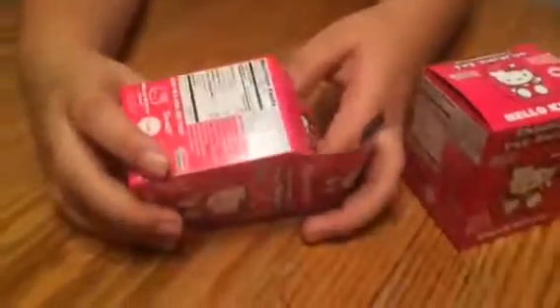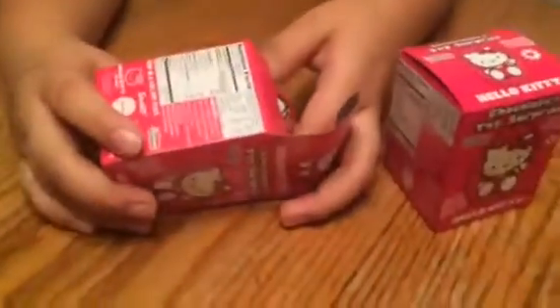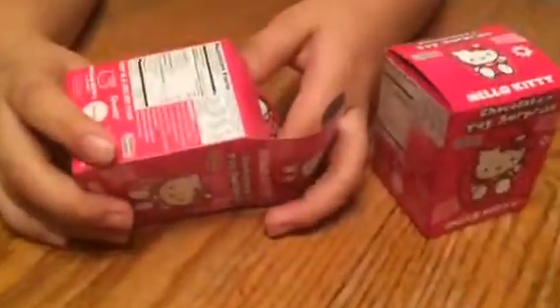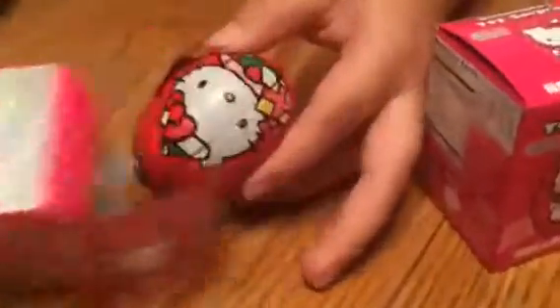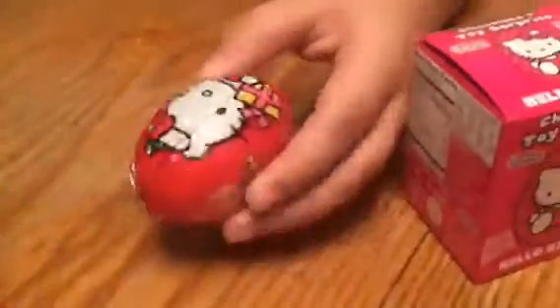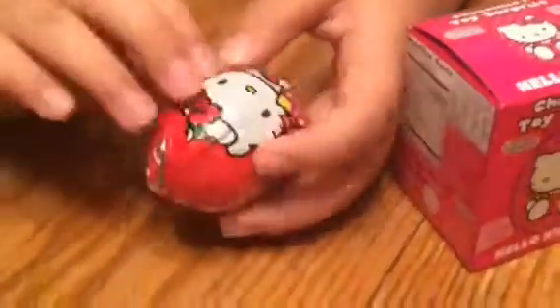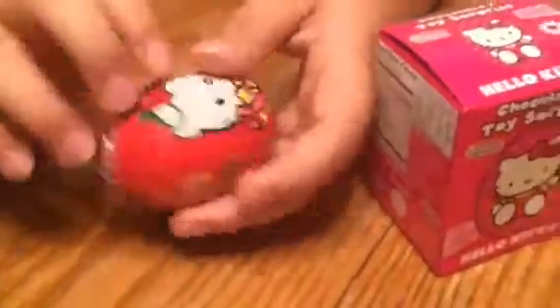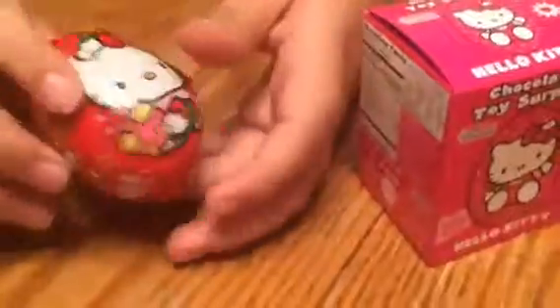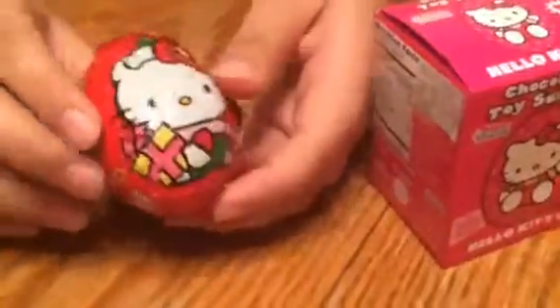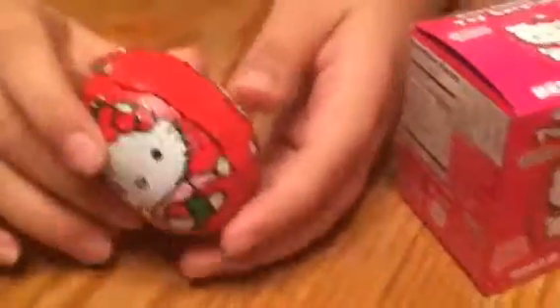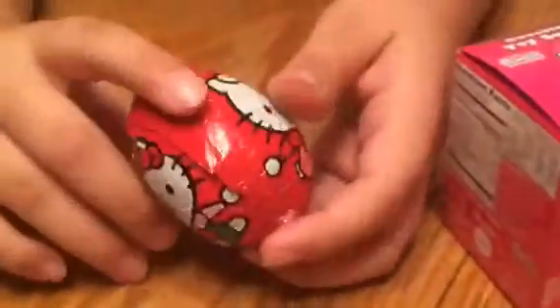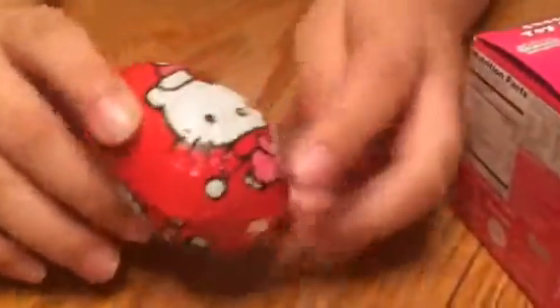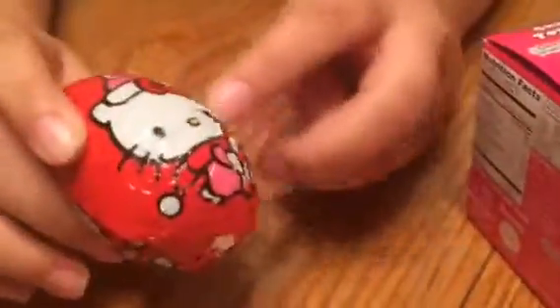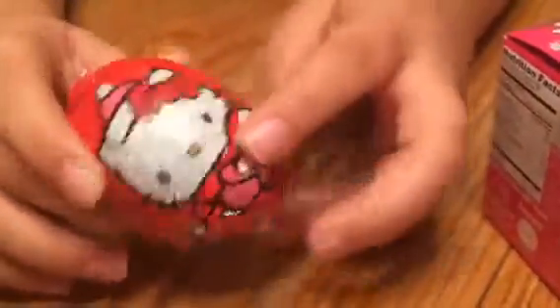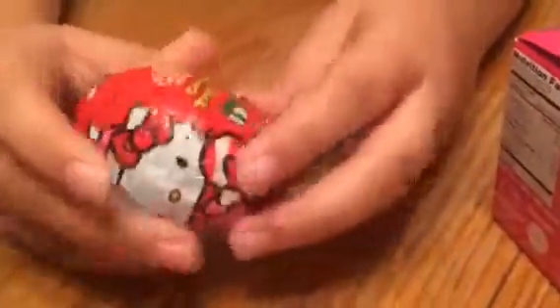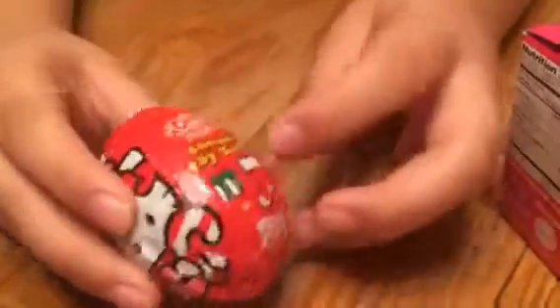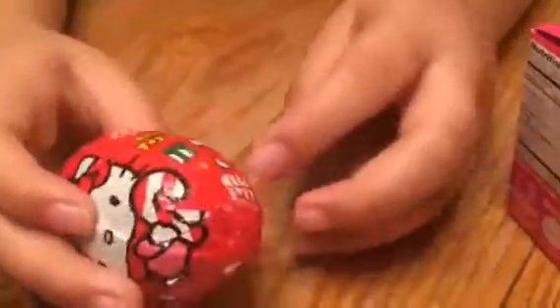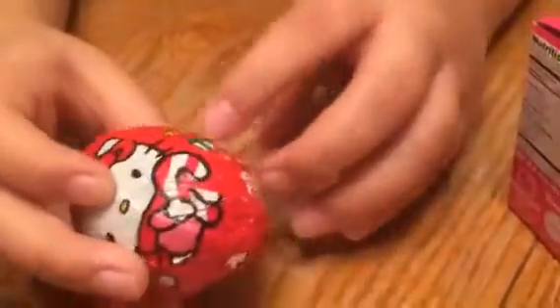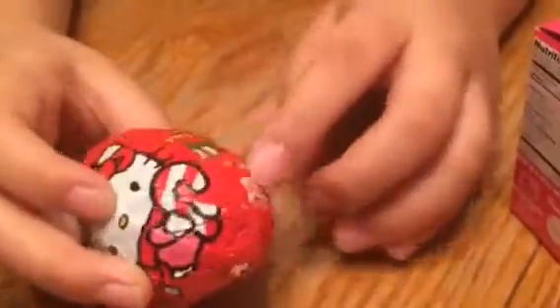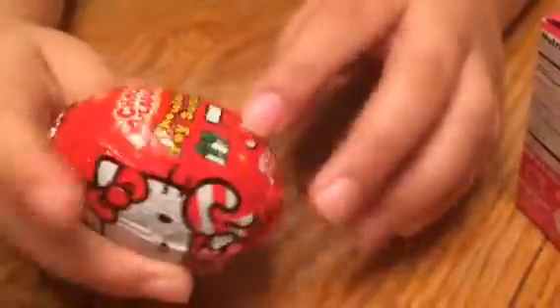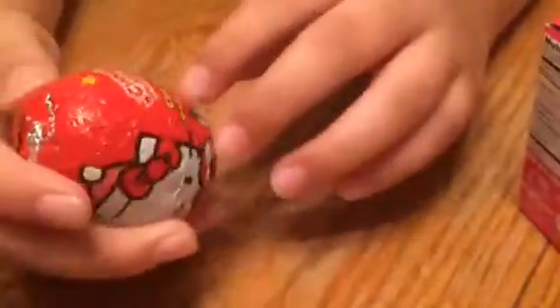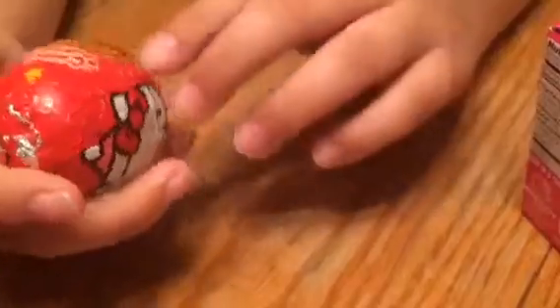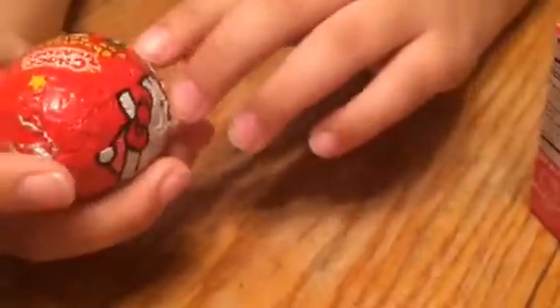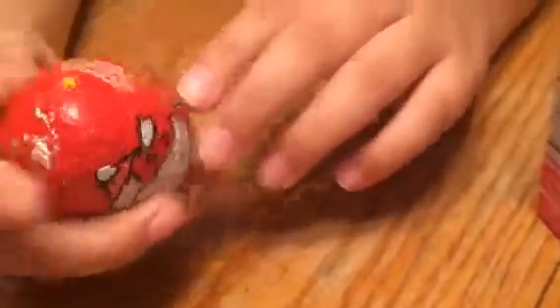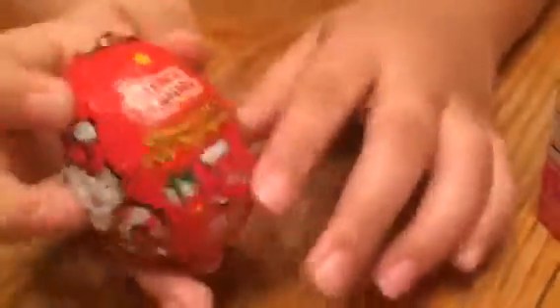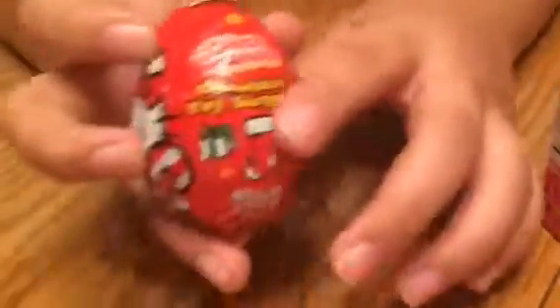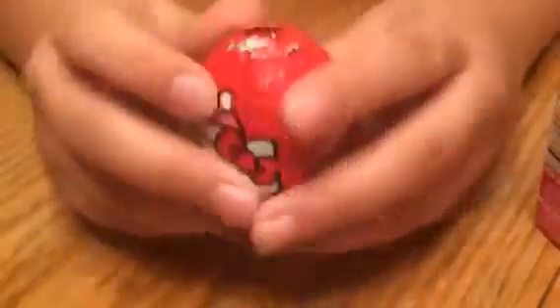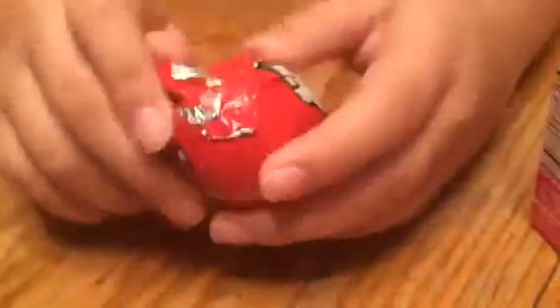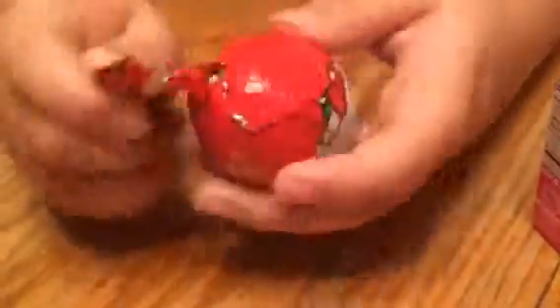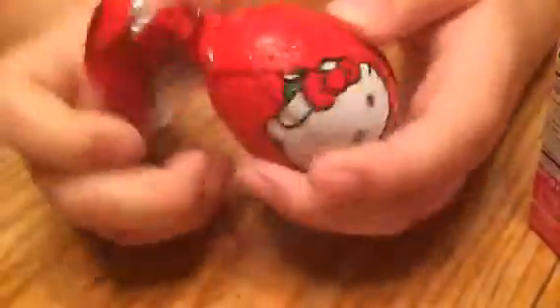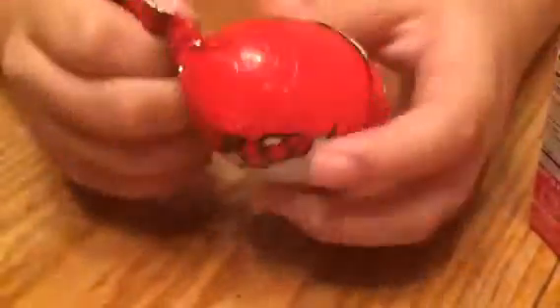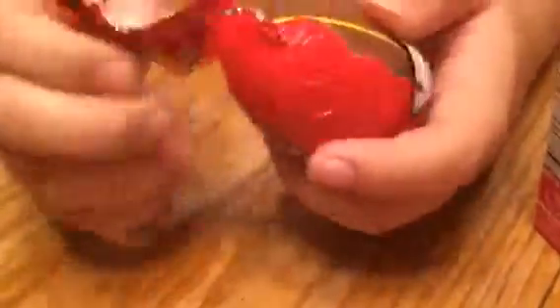So, you see it? Here's what it looks like. It's this red with Hello Kitty. It says Chocolate Treasures and it's probably getting ready for Christmas. I can't wait for Christmas.